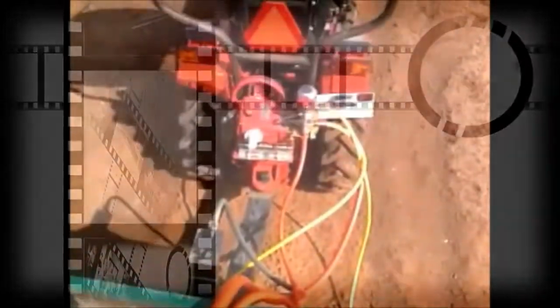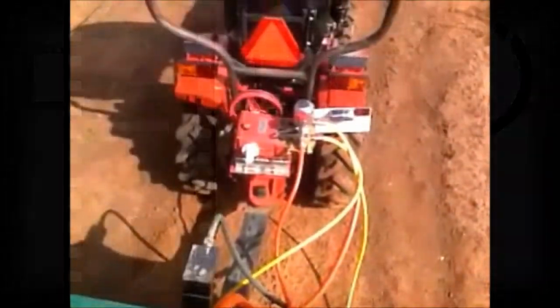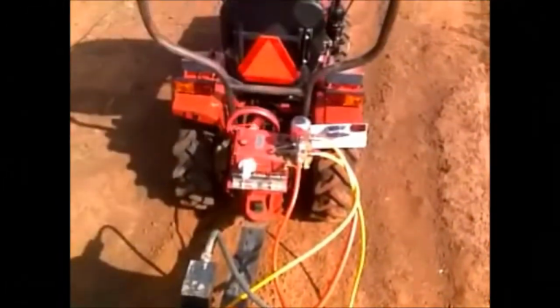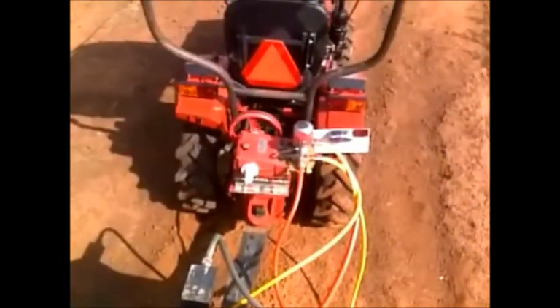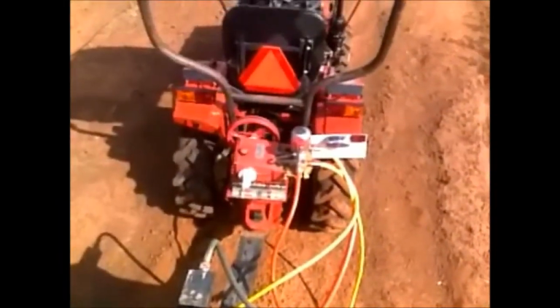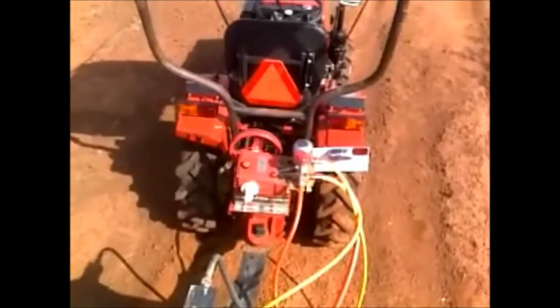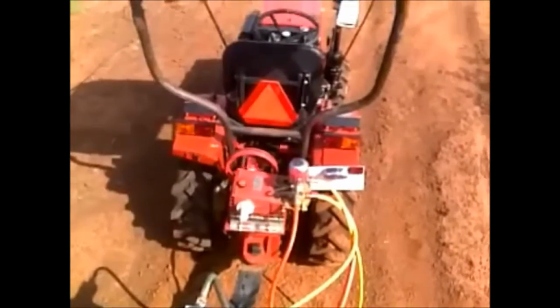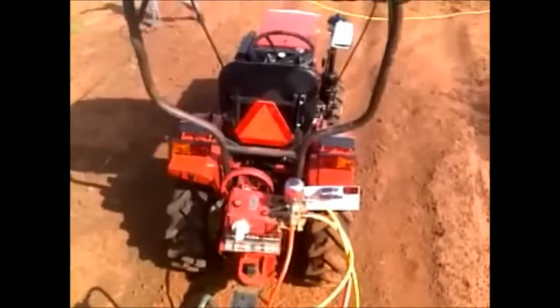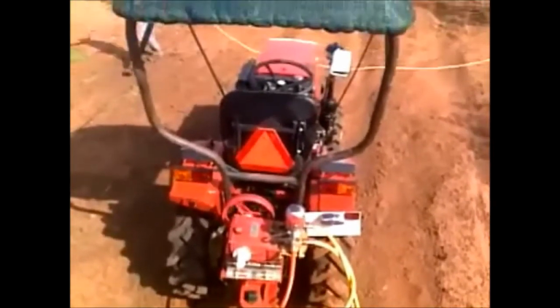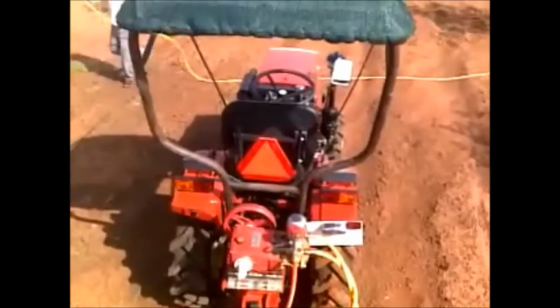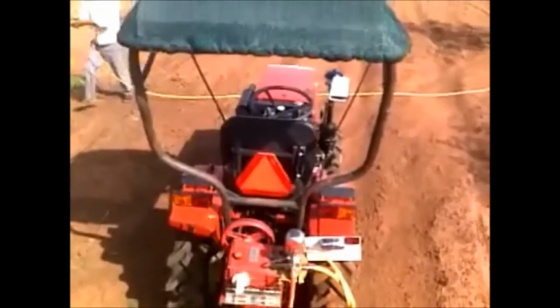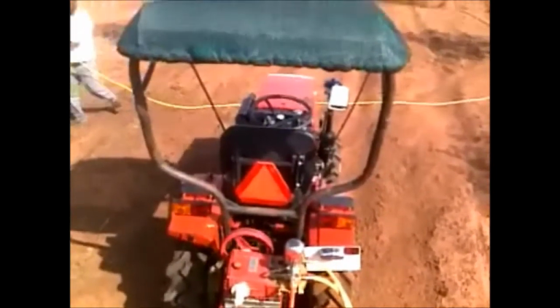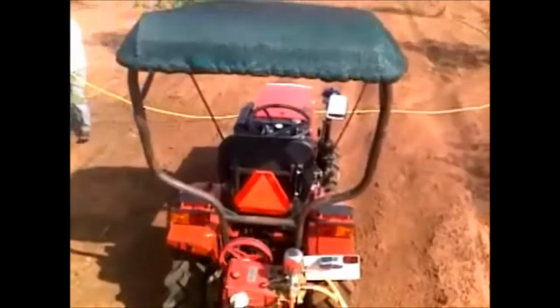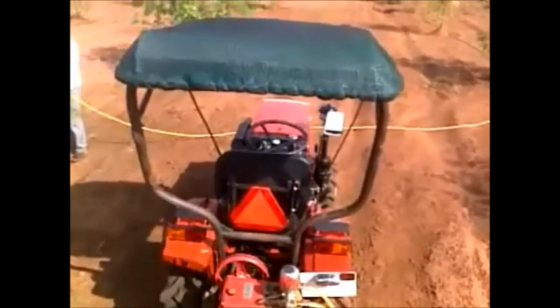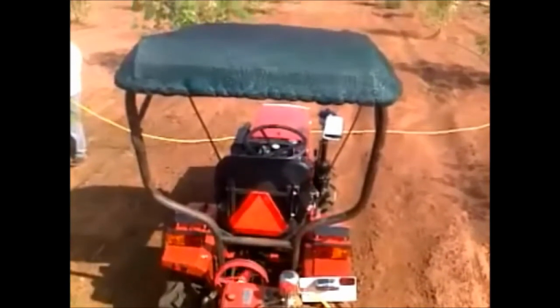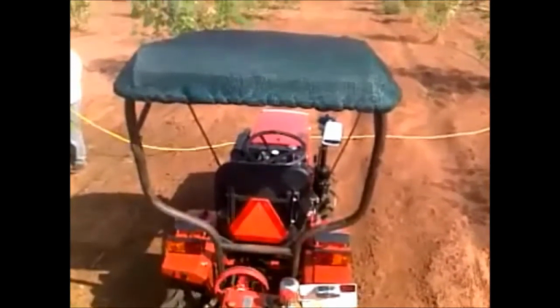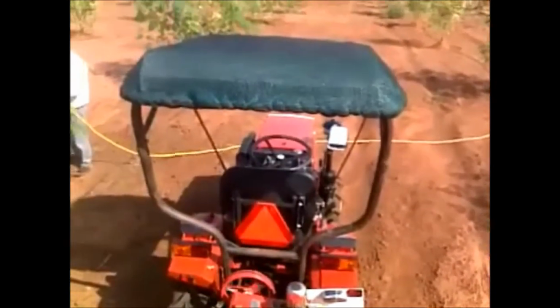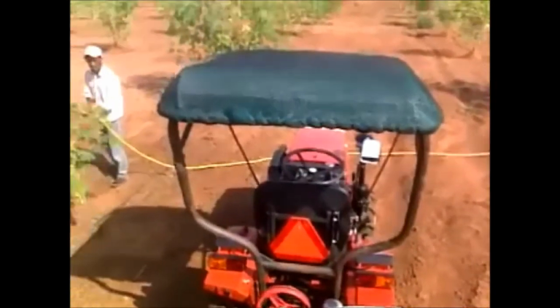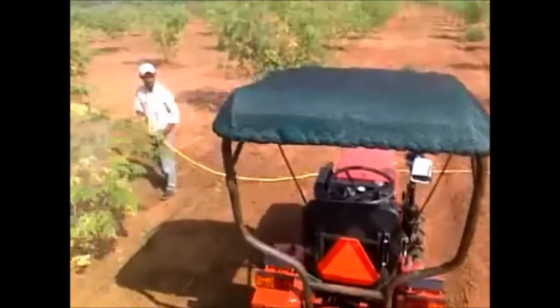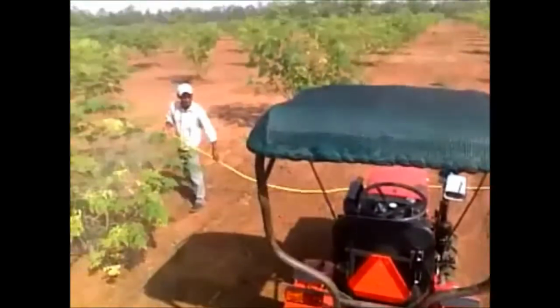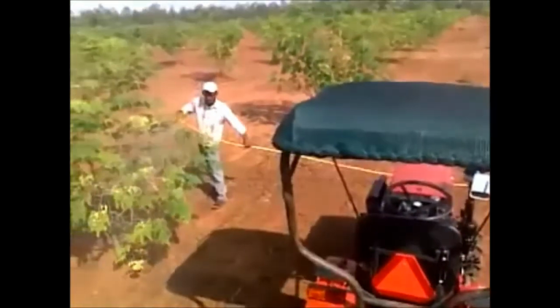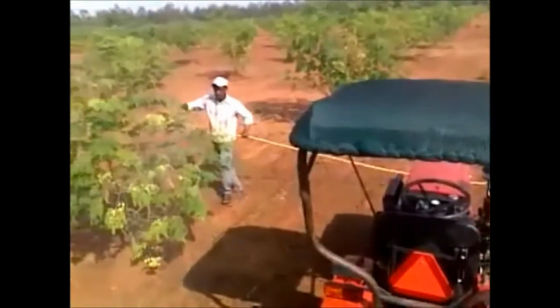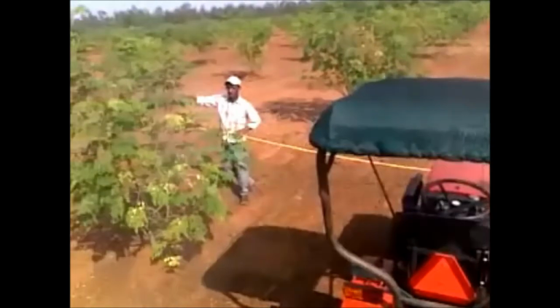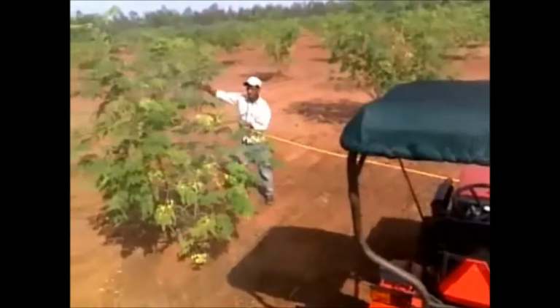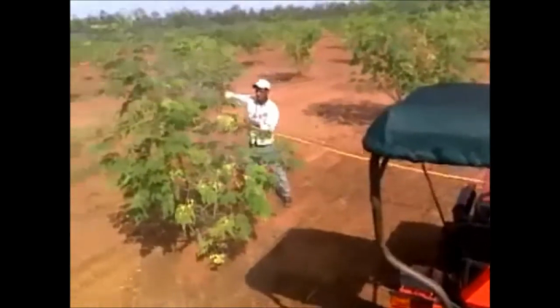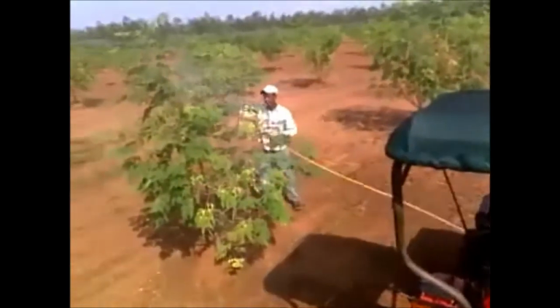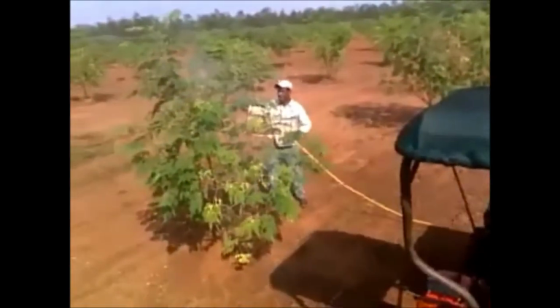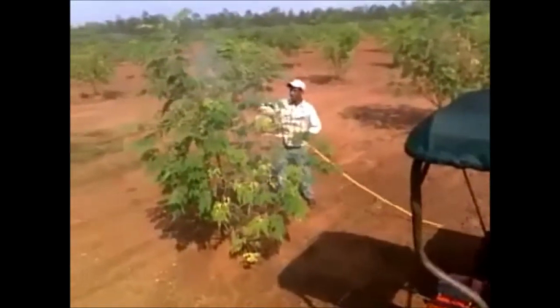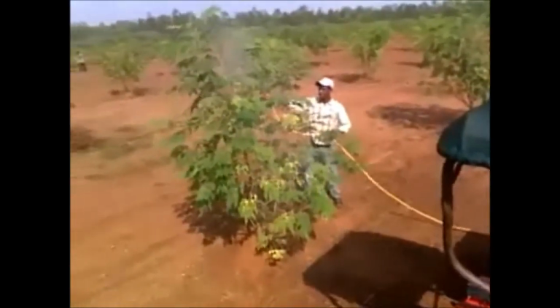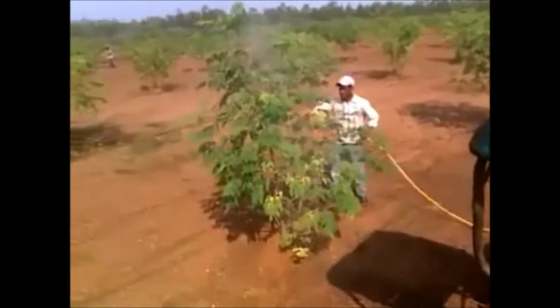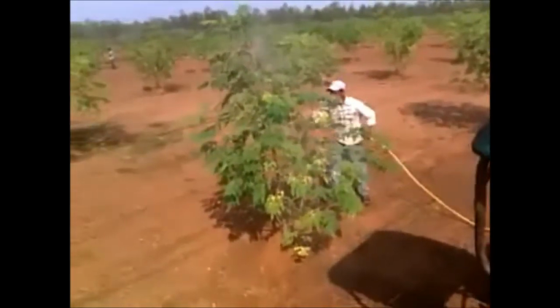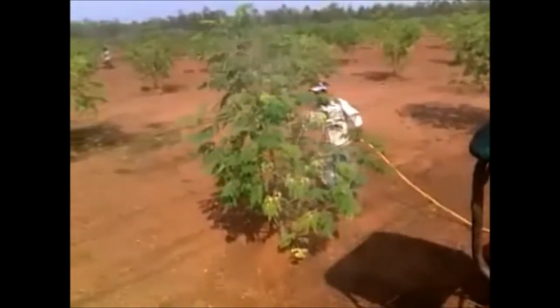As a follow-up to the earlier video, here is a video from on top of the tractor trolley. As you see, the spraying has continued during the day.